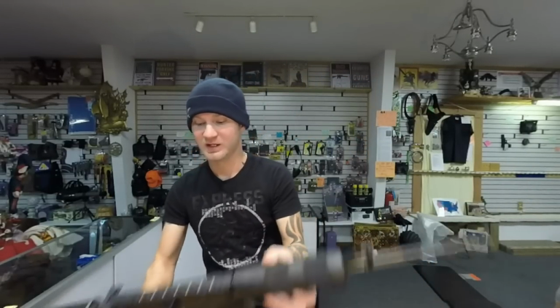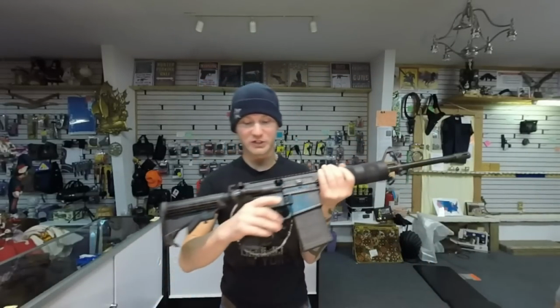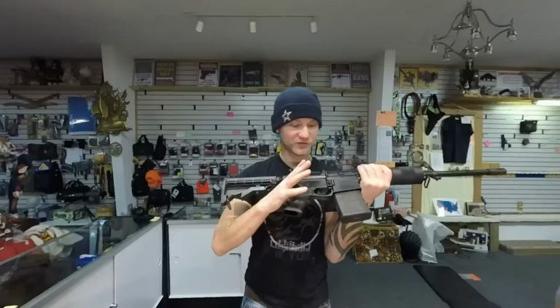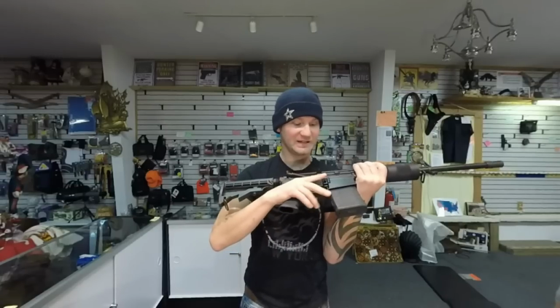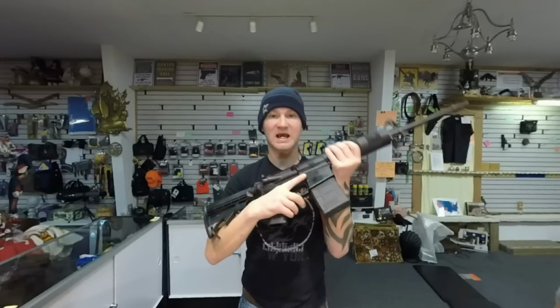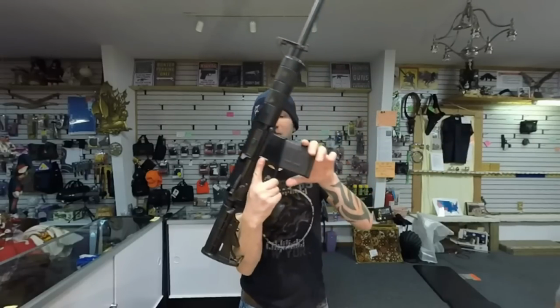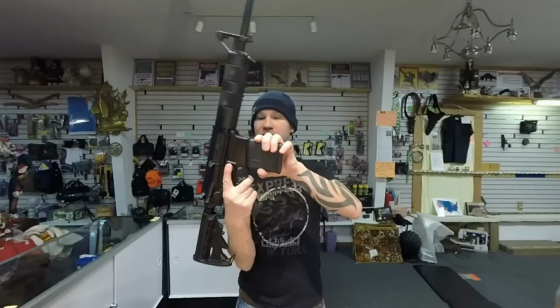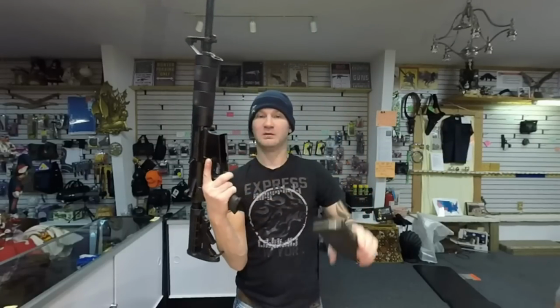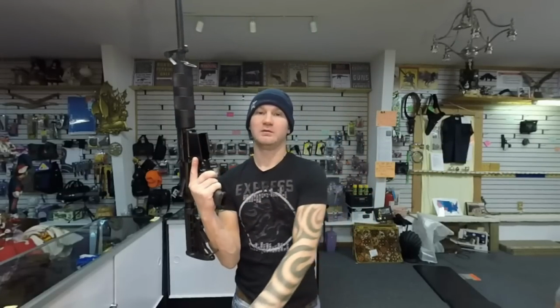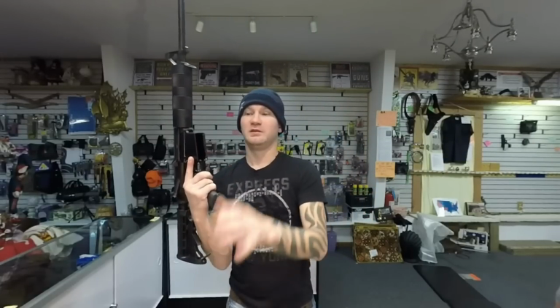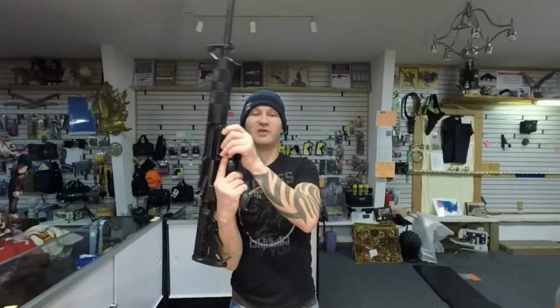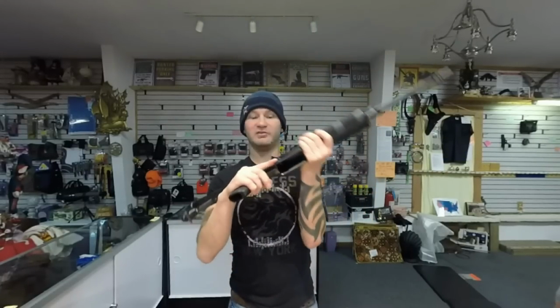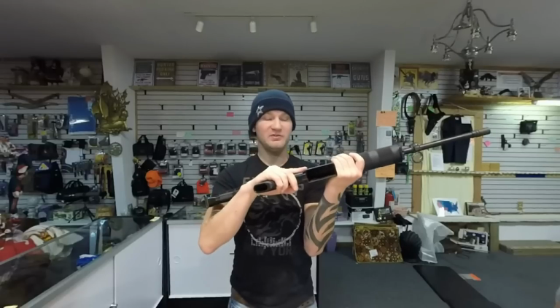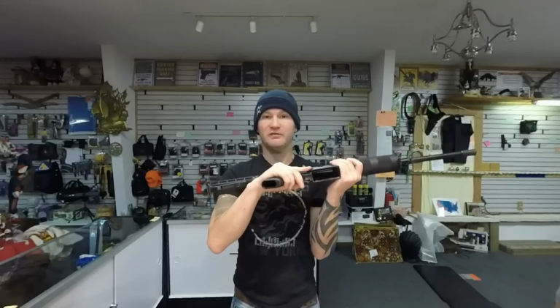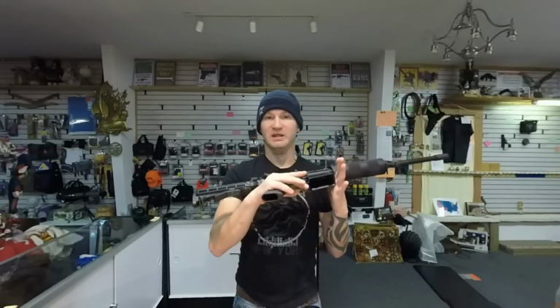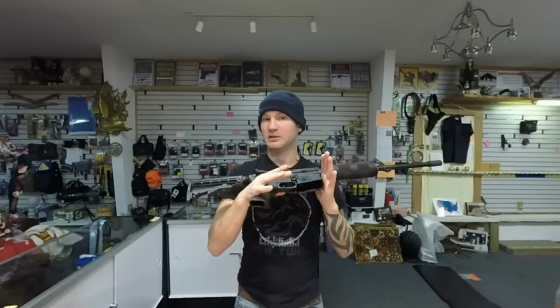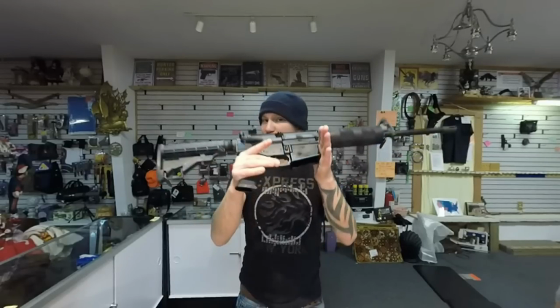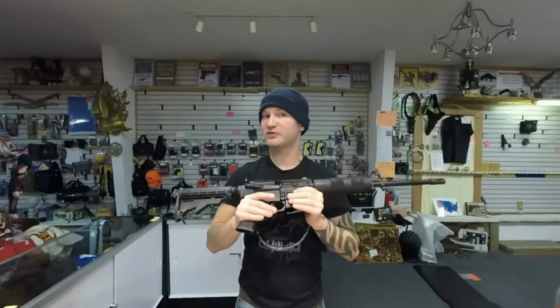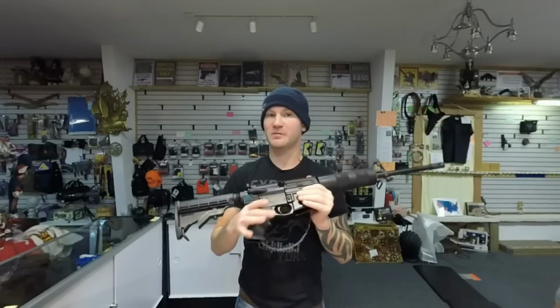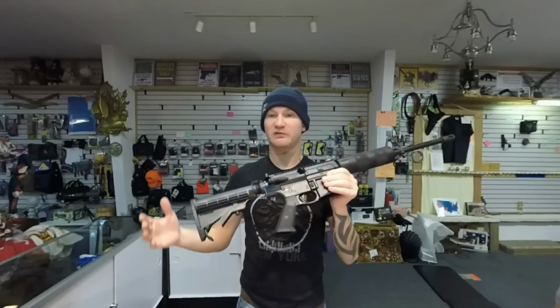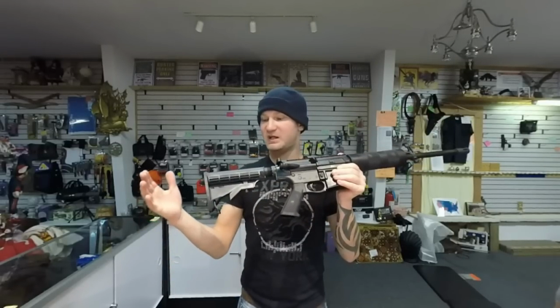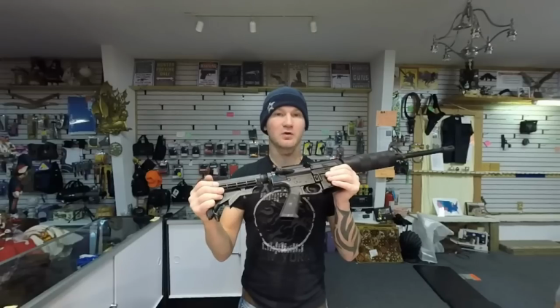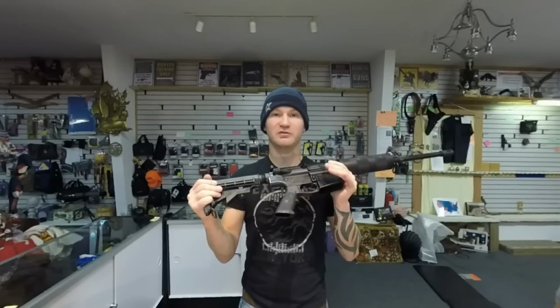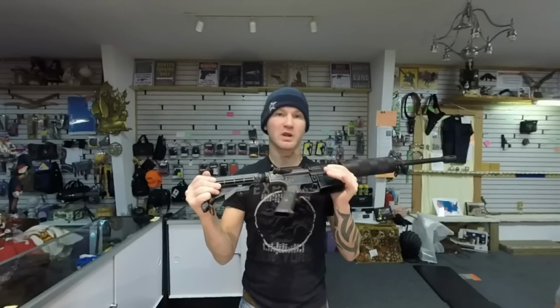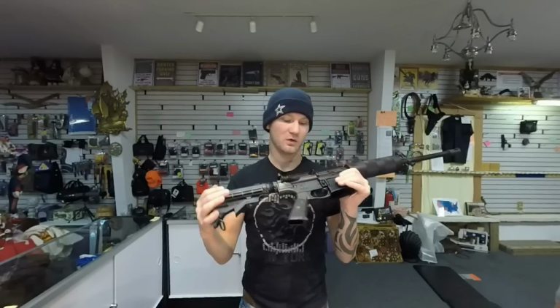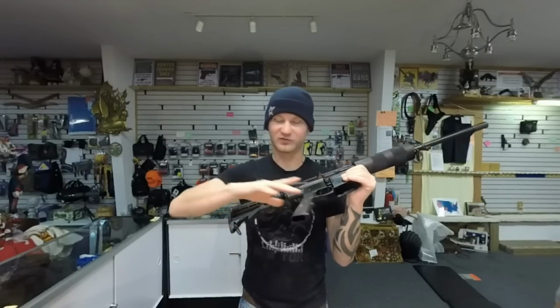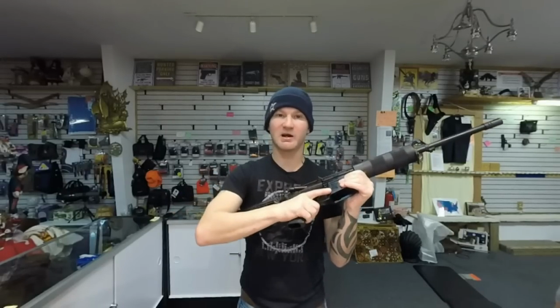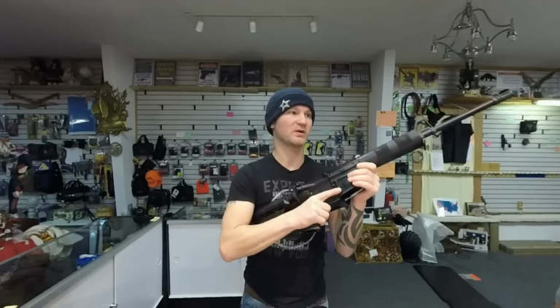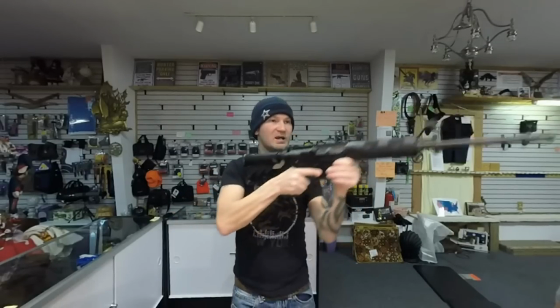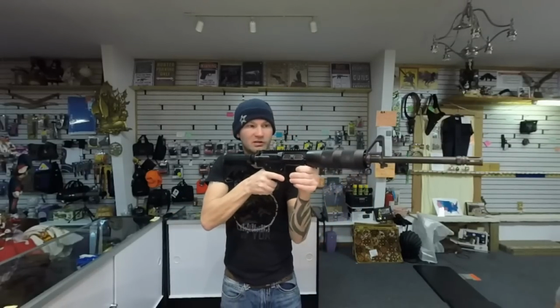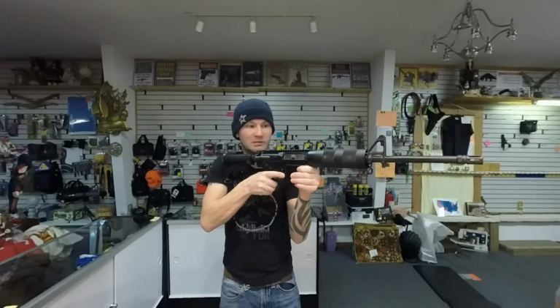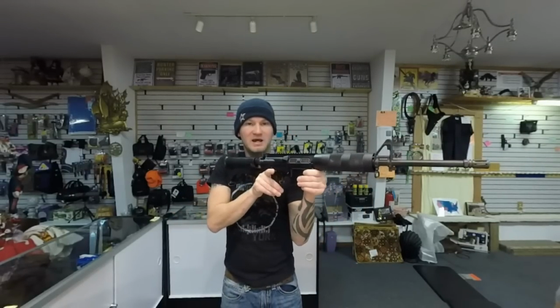The controls on the DTI are exactly the same as an AR-15. You can transition from an AR-15 and go to this and be right at home — know exactly how it works, with your hands in all the same spots.